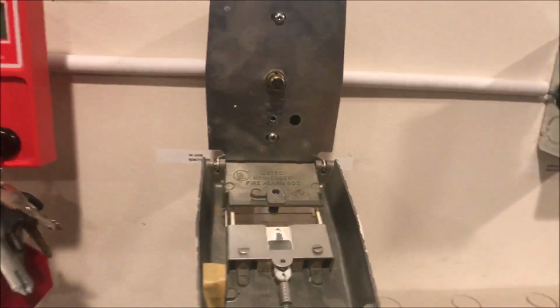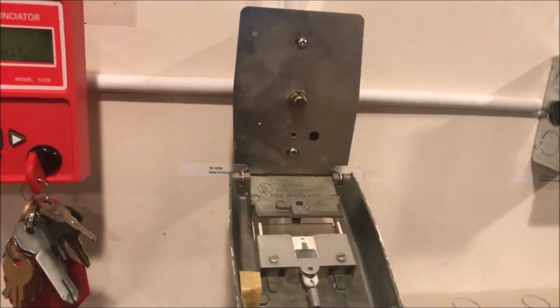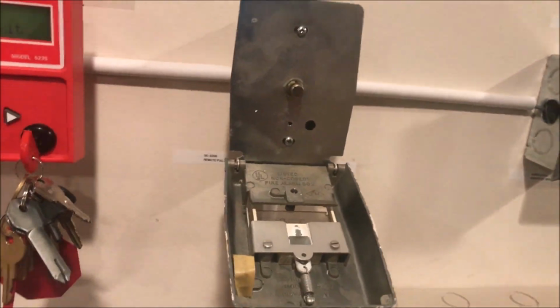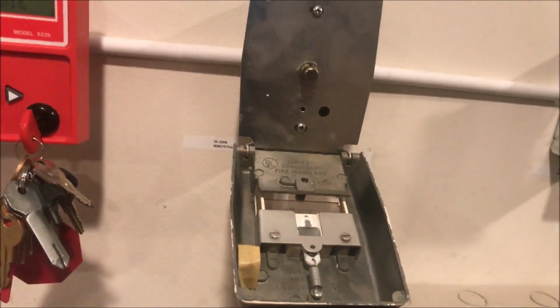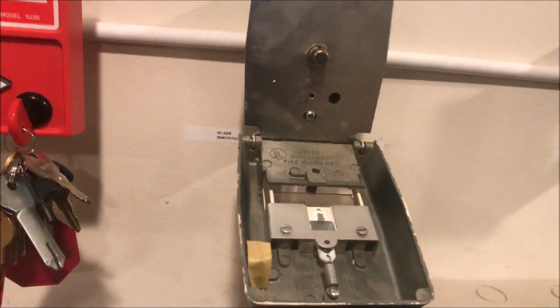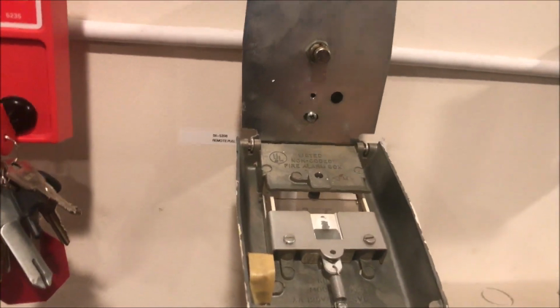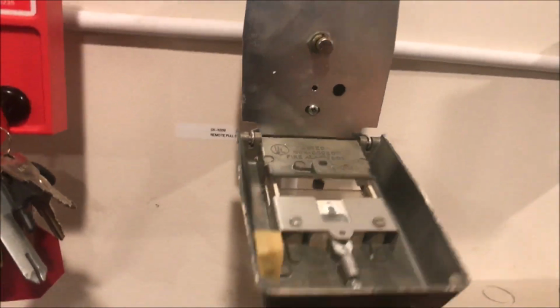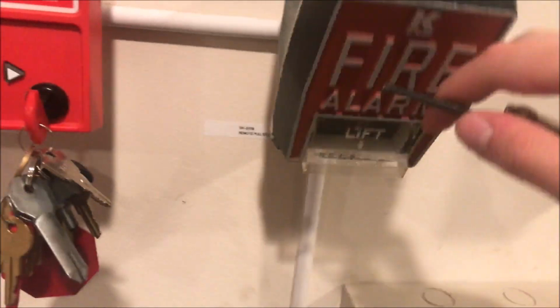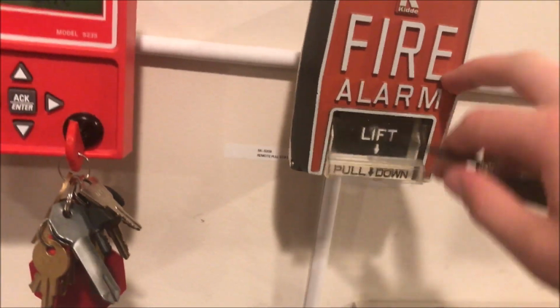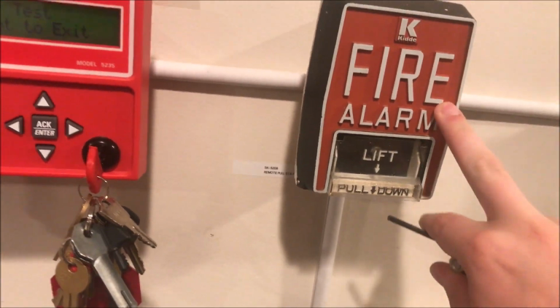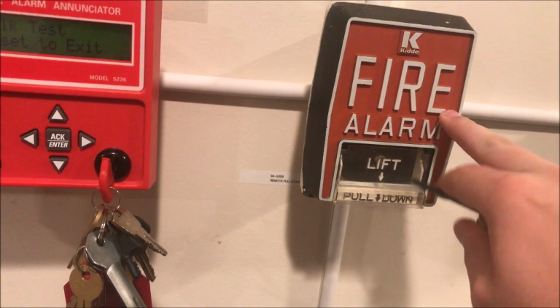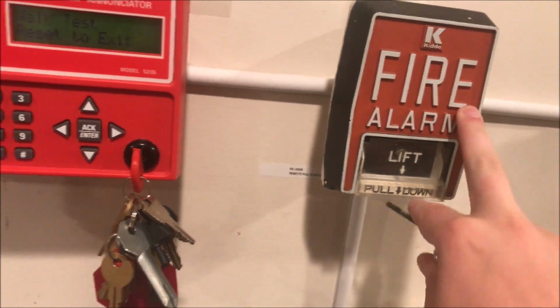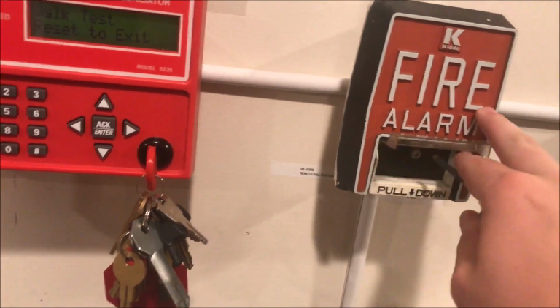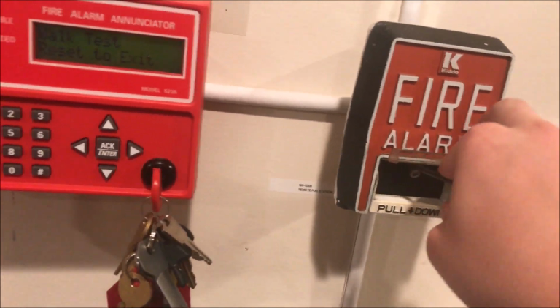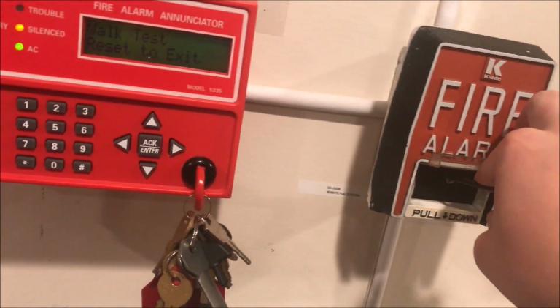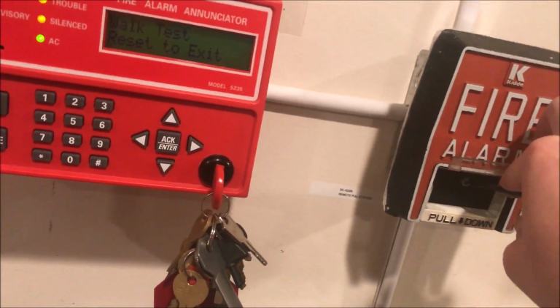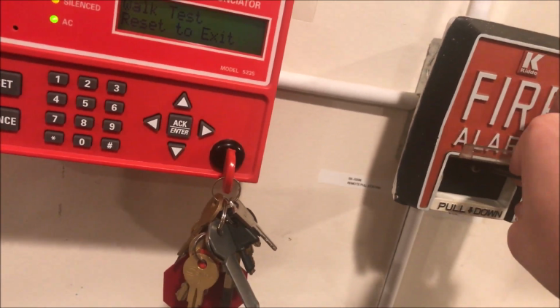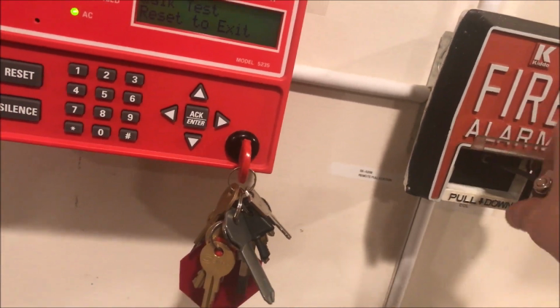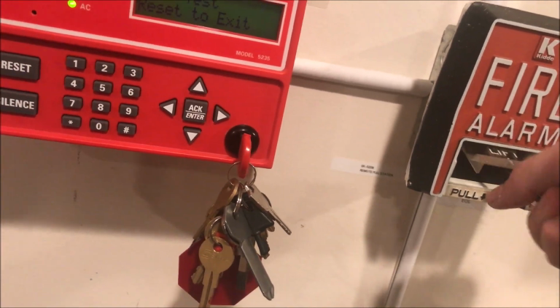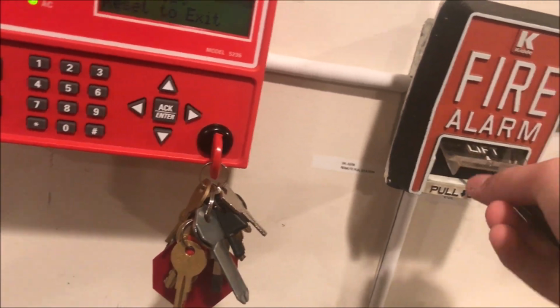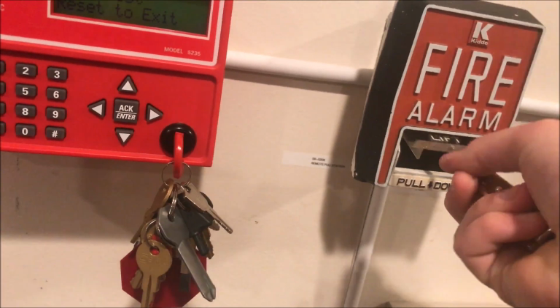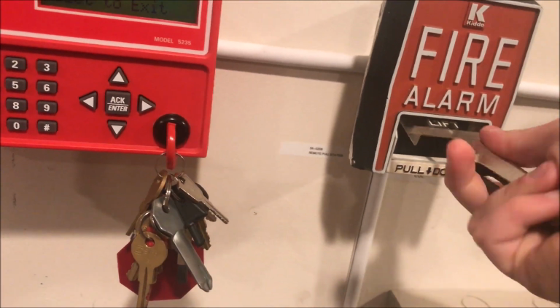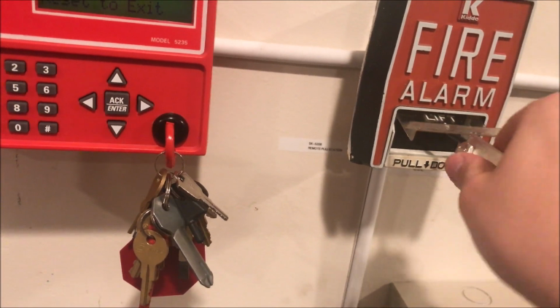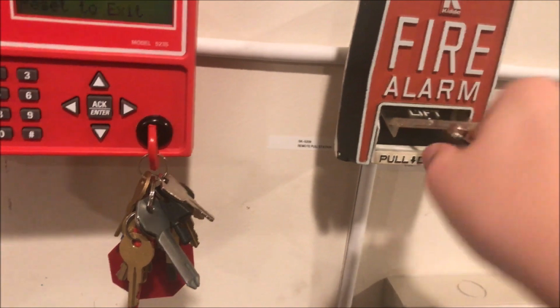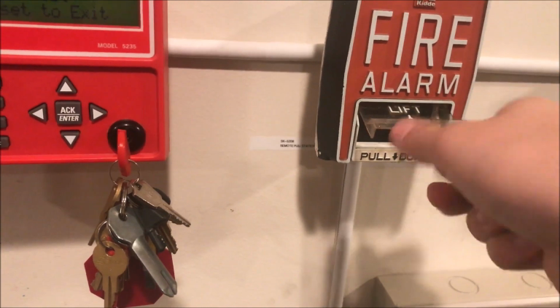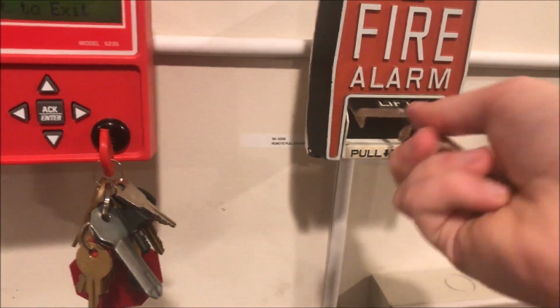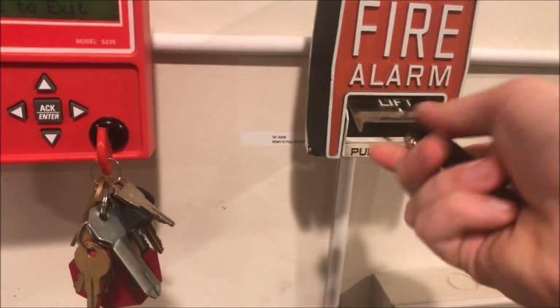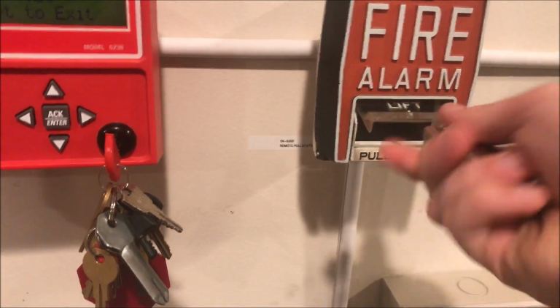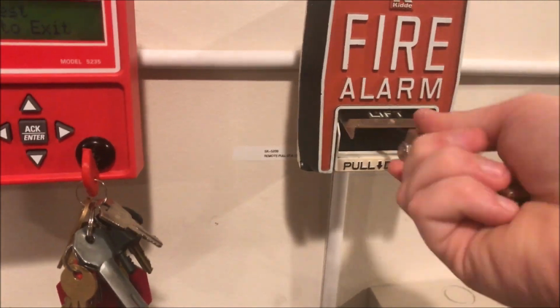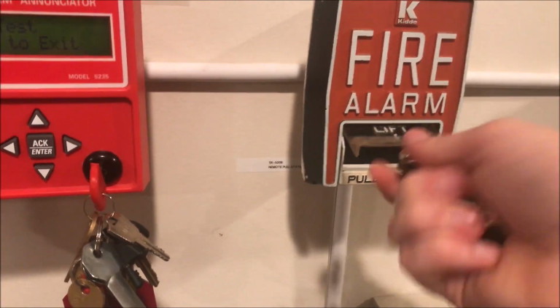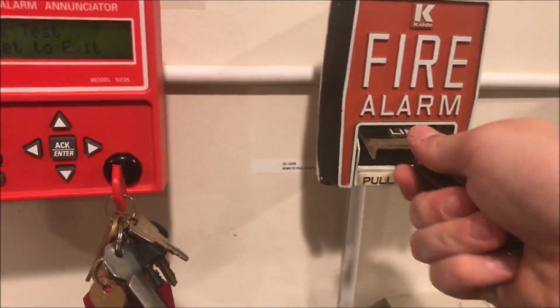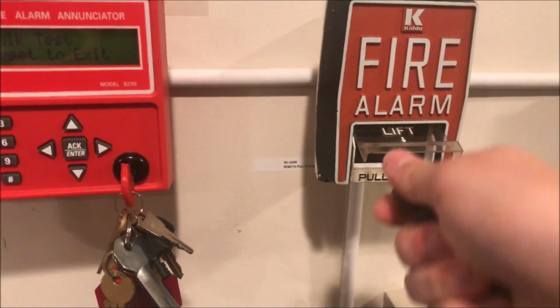If you know what those are, tell me — I'm very interested to know. There's really not a whole lot going on on the inside. To close it you just close the front face and then screw the screw back in until you can't turn it anymore.